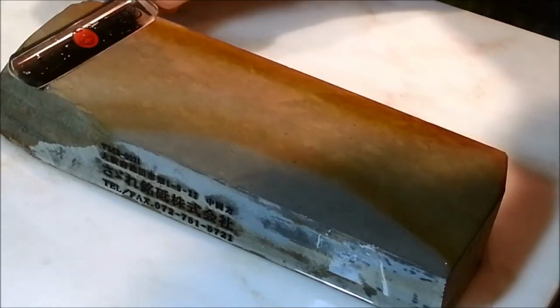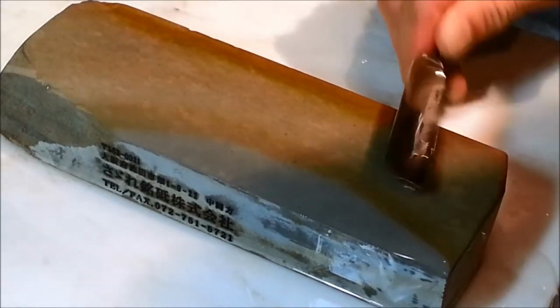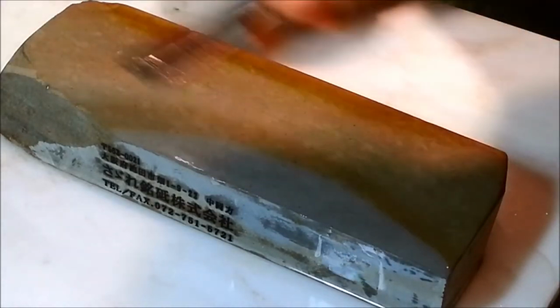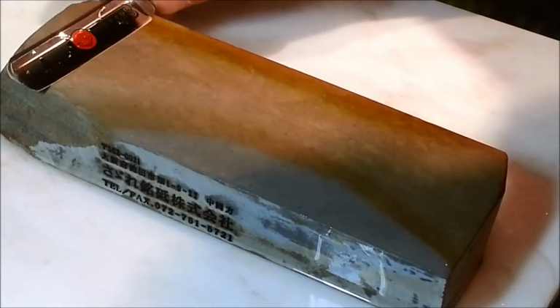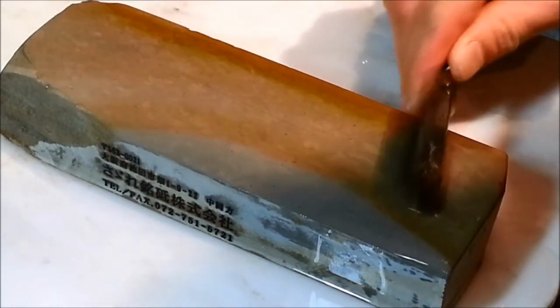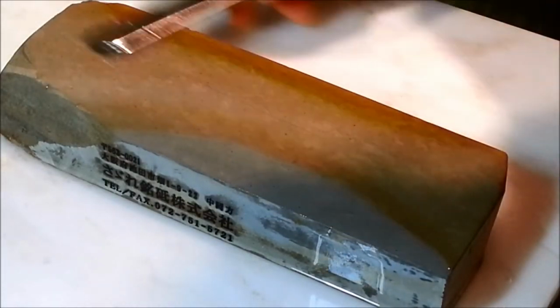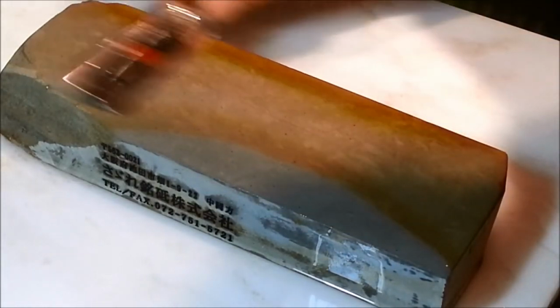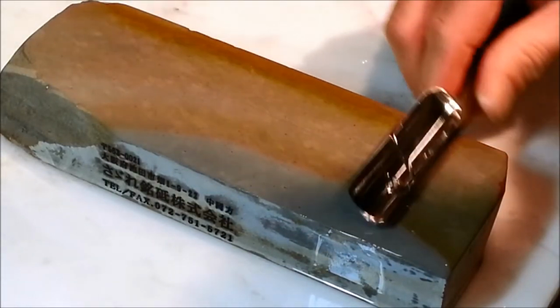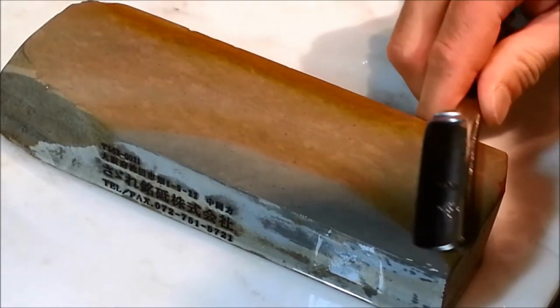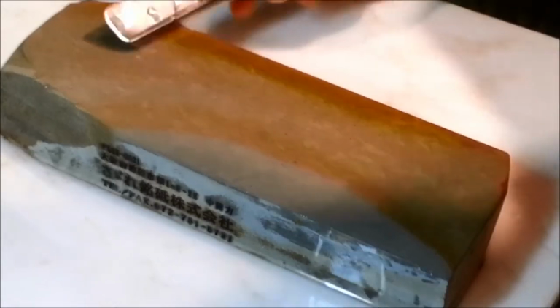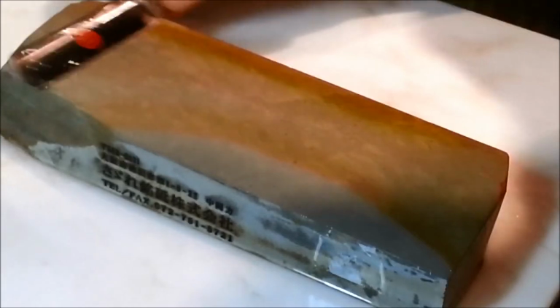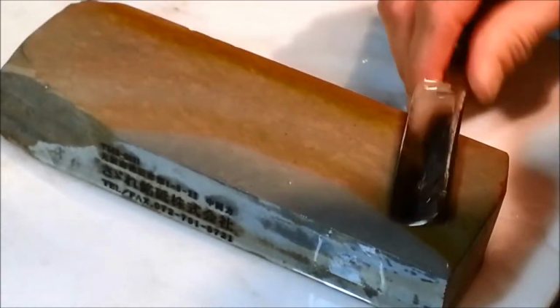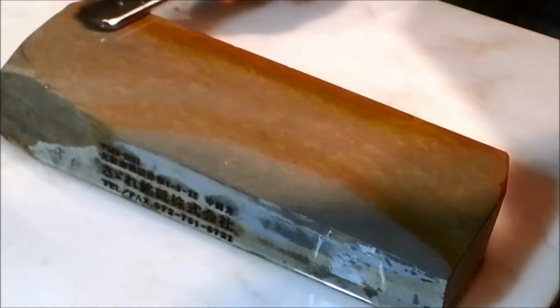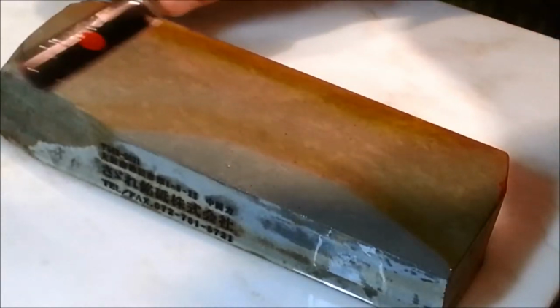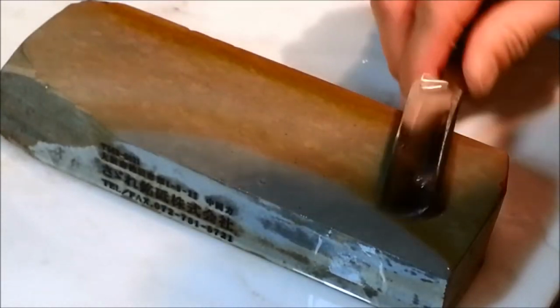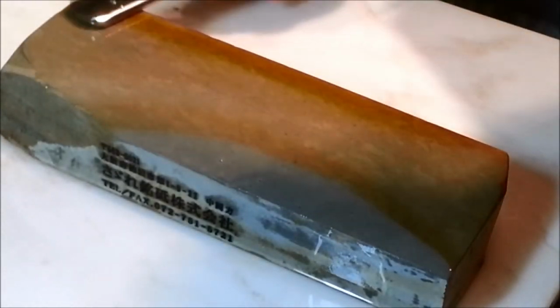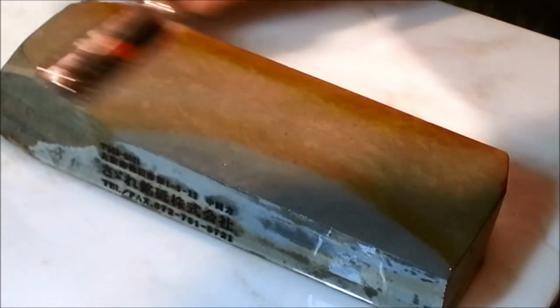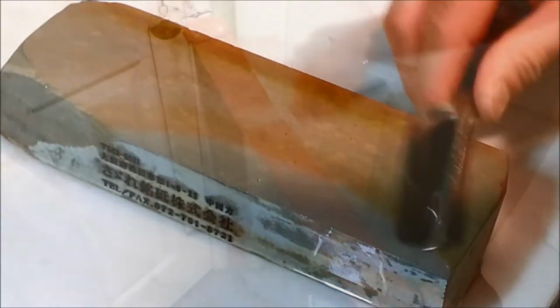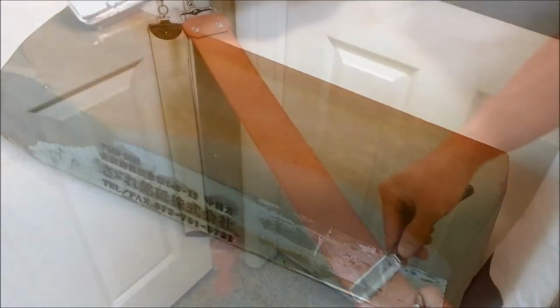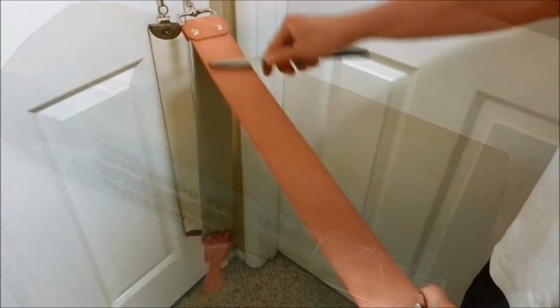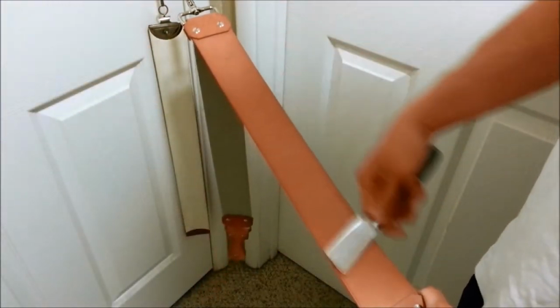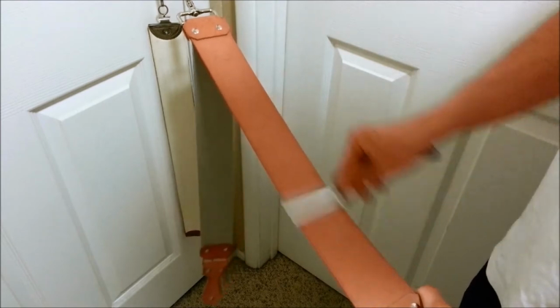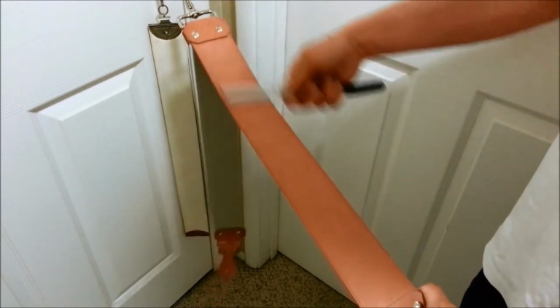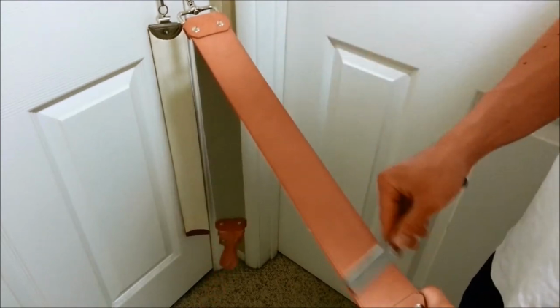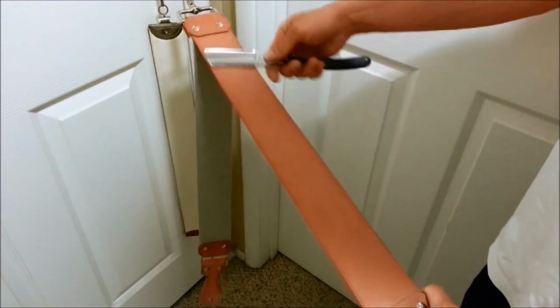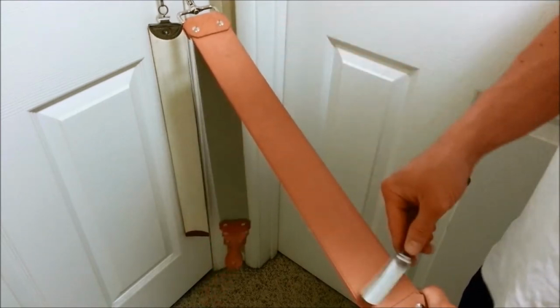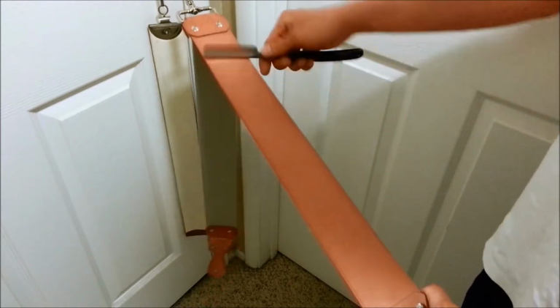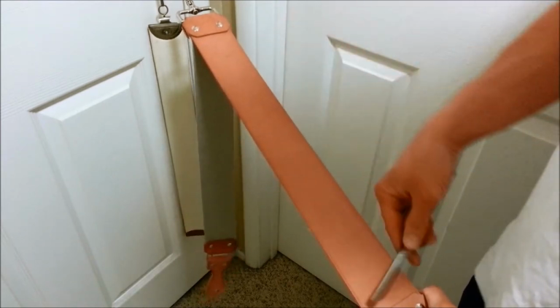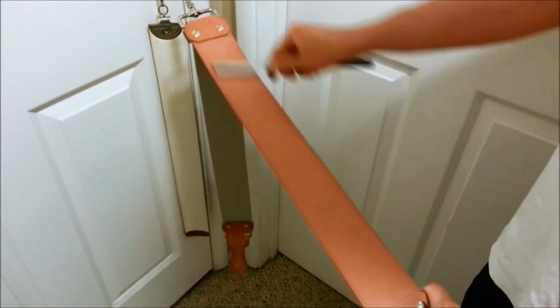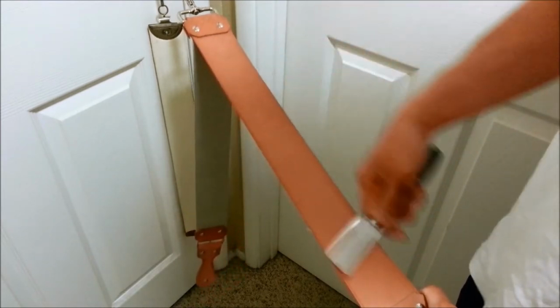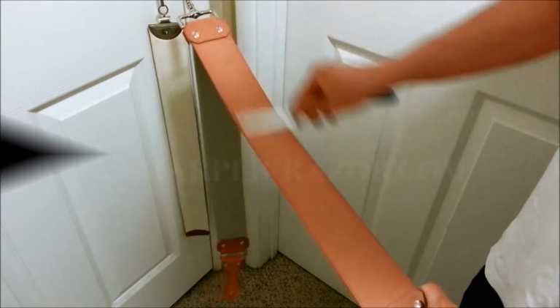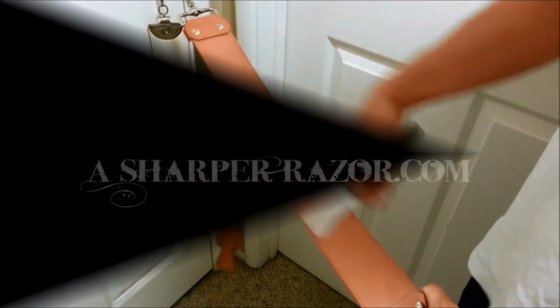Finally, the right stone is chosen based on each individual razor in order to achieve the best edge possible. A final inspection of the edge is completed. The razor is then stropped, oiled, and packed for shipment.